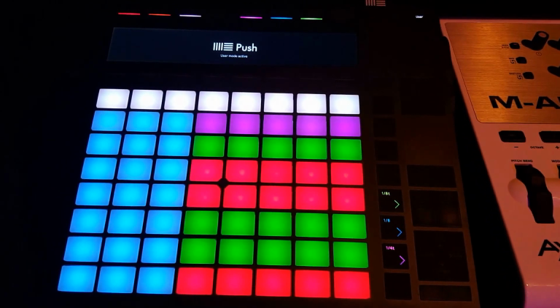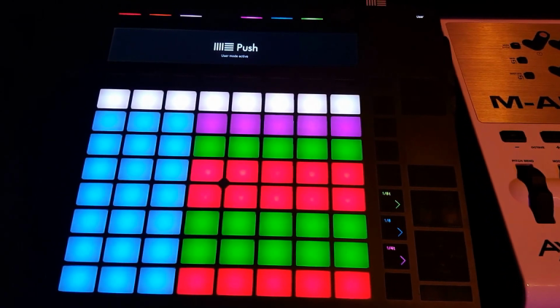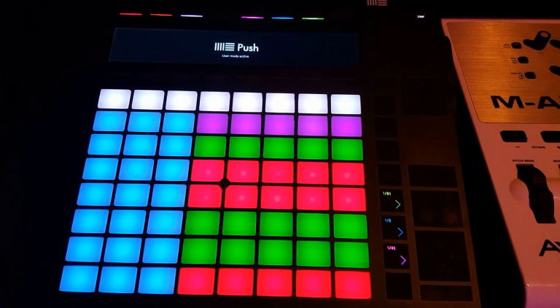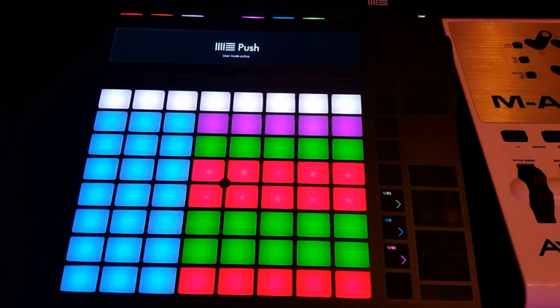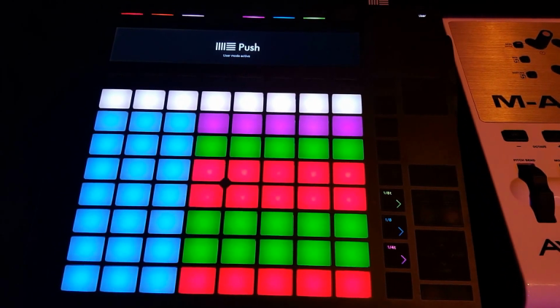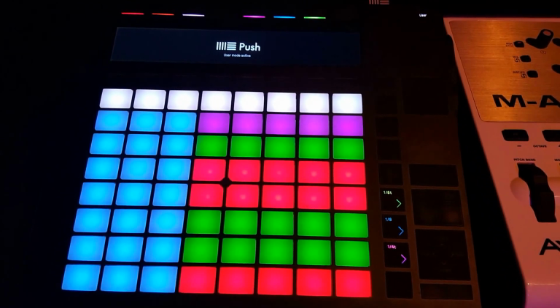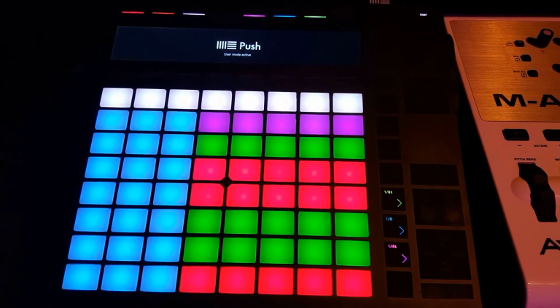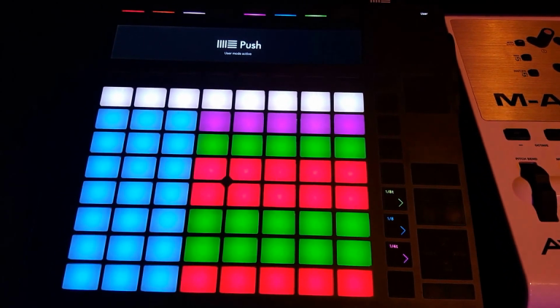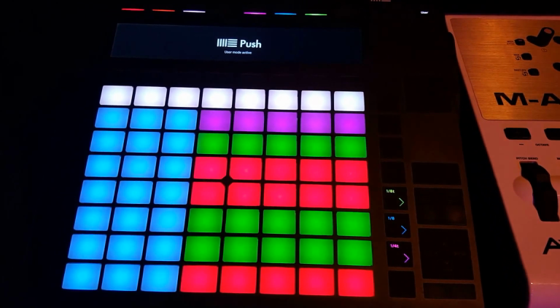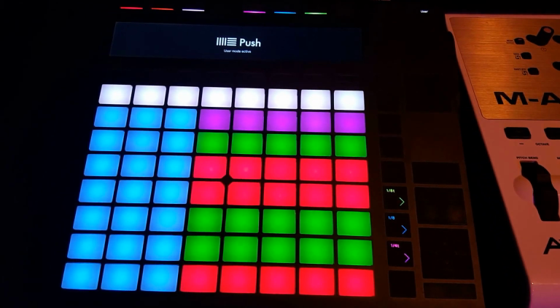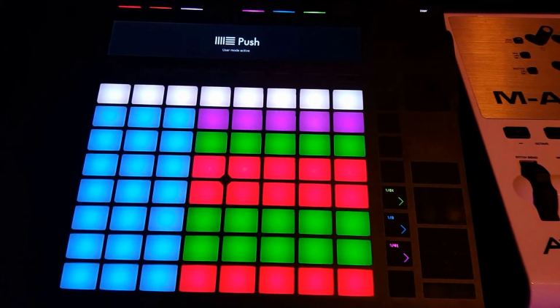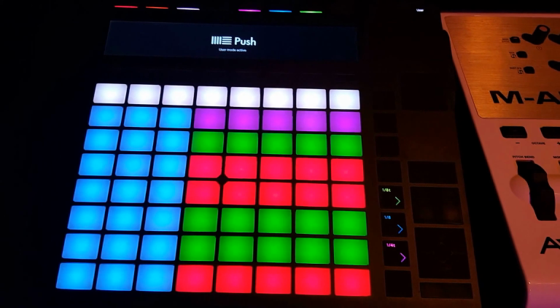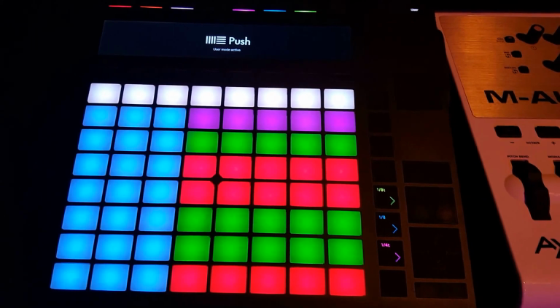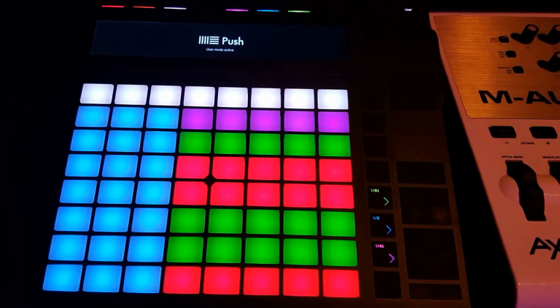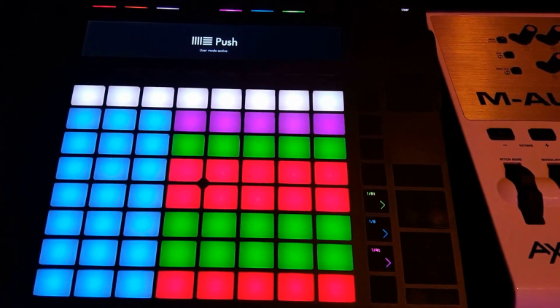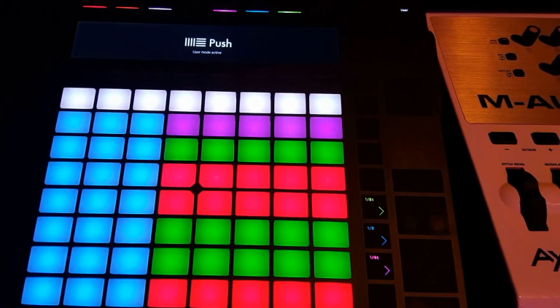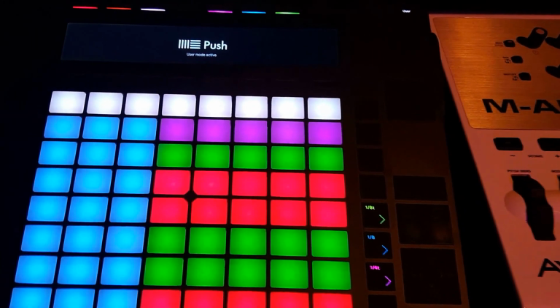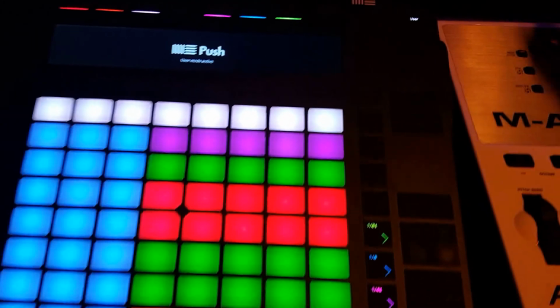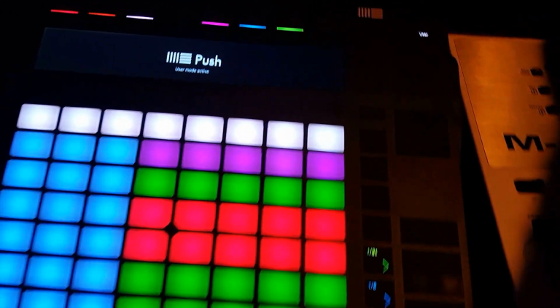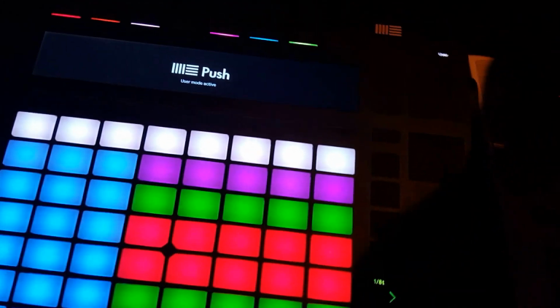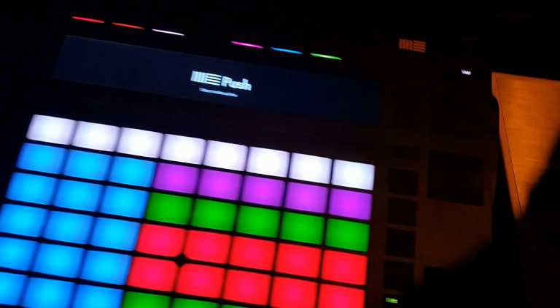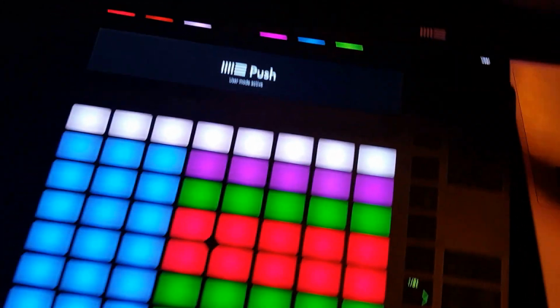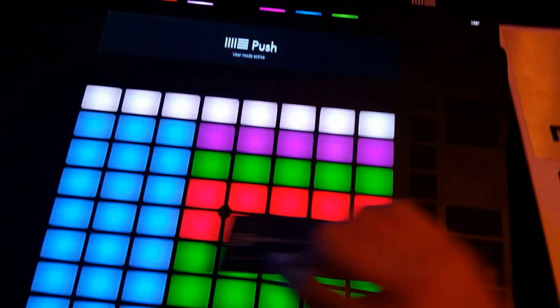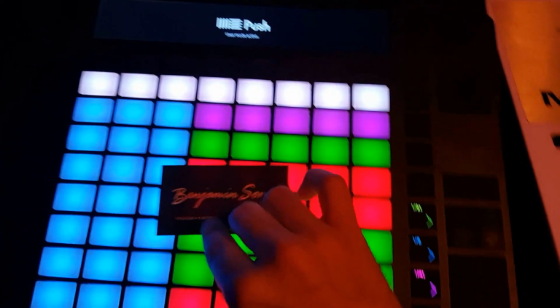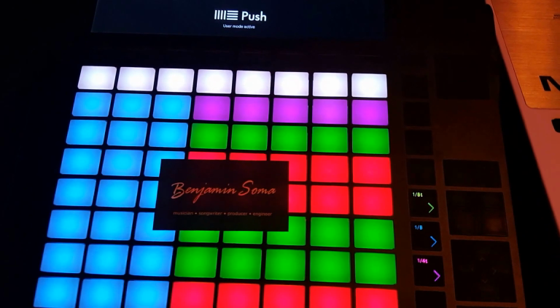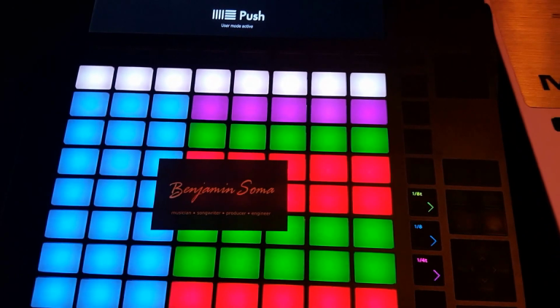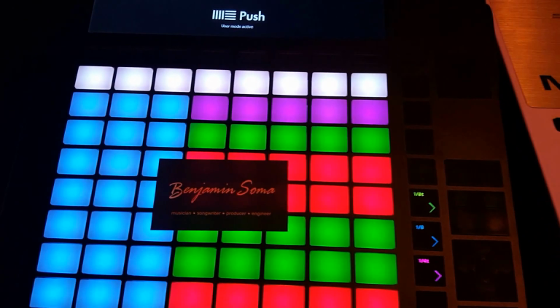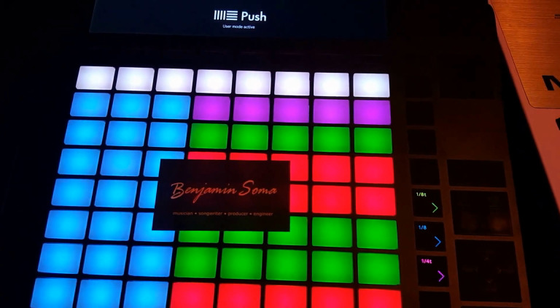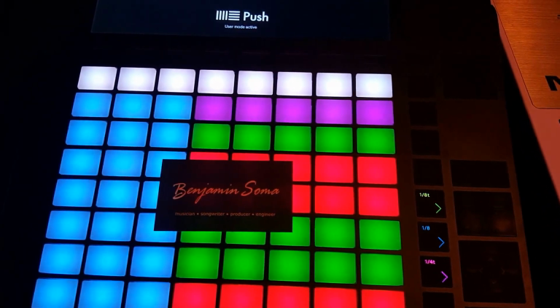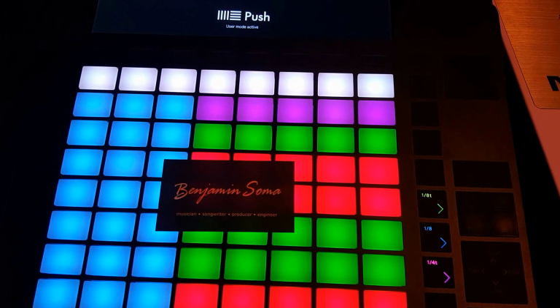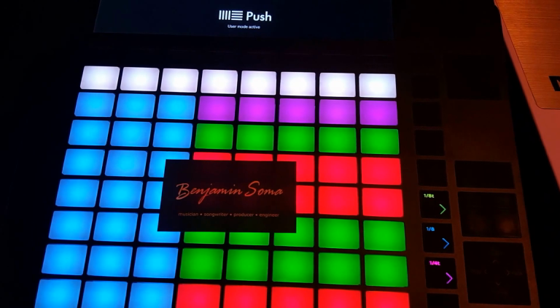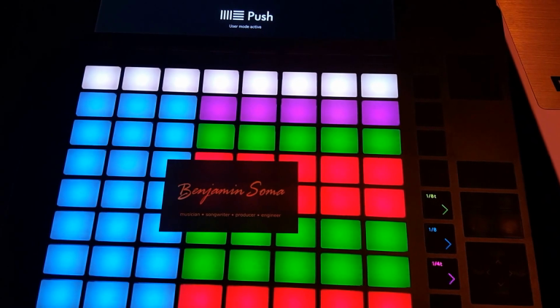So I hope that helps. You can find out more about the chord player at benjaminsoma.com. Have fun.